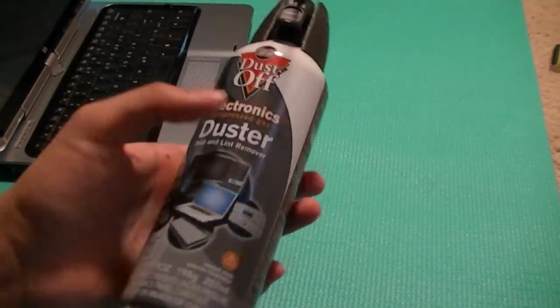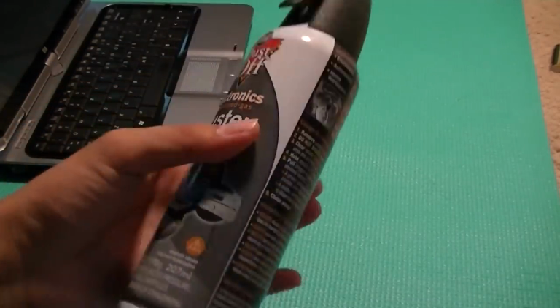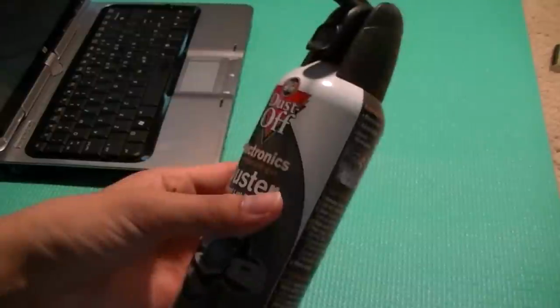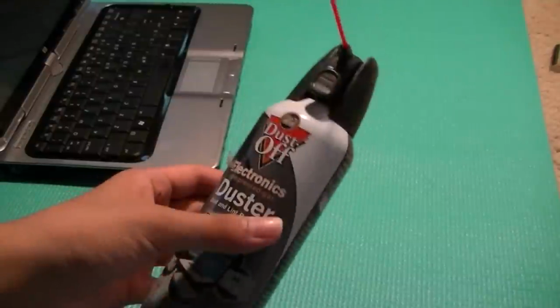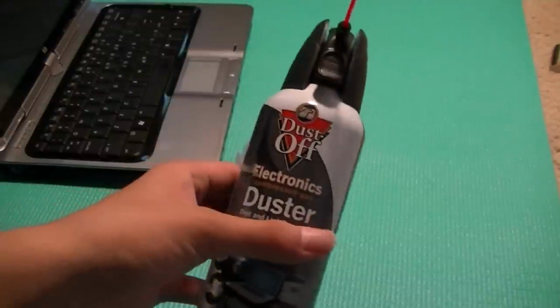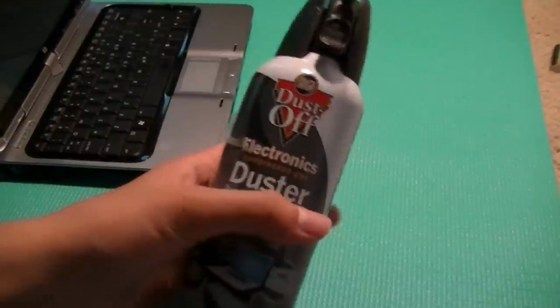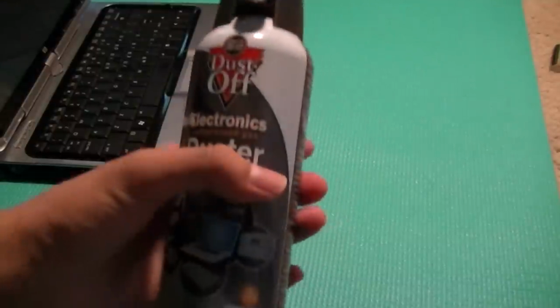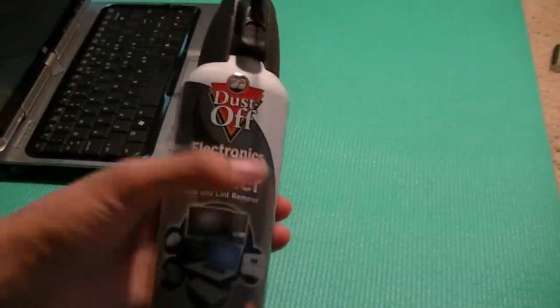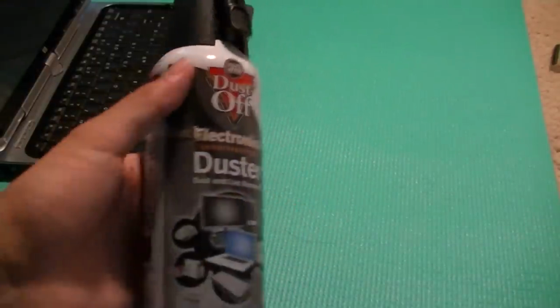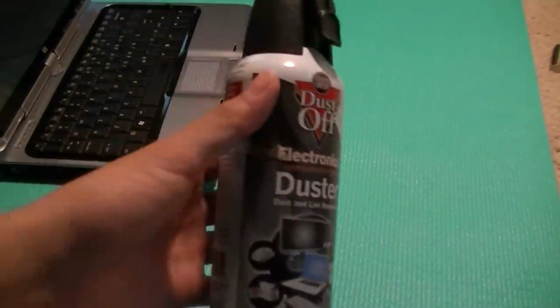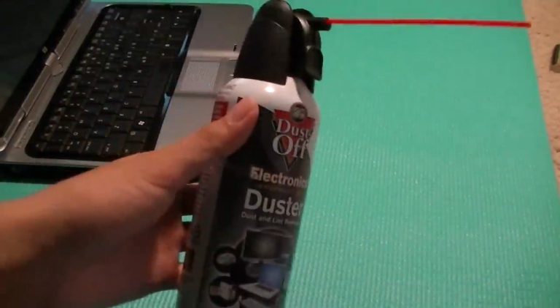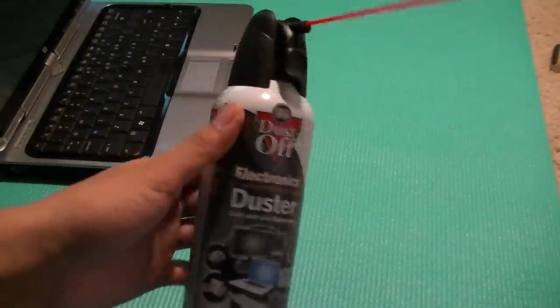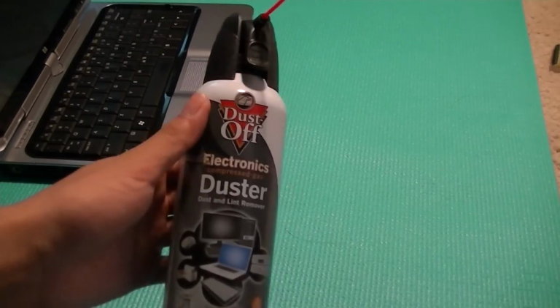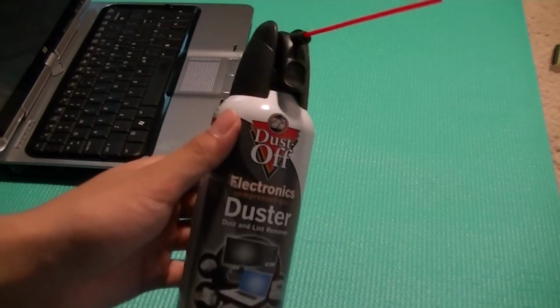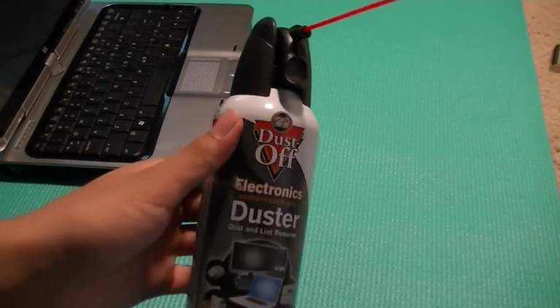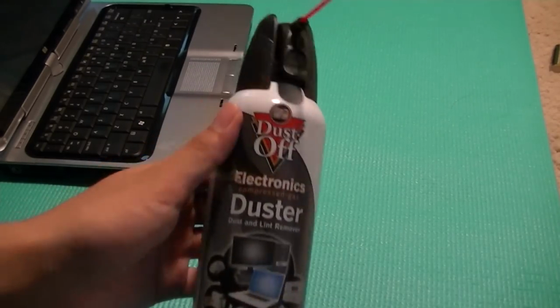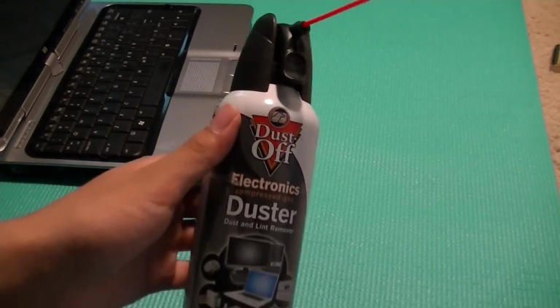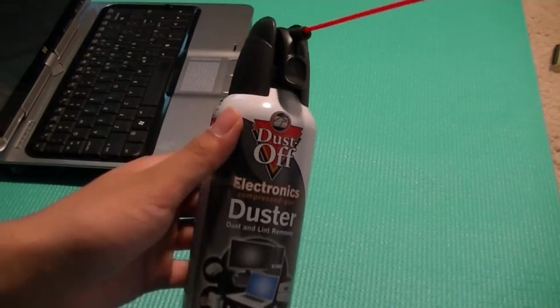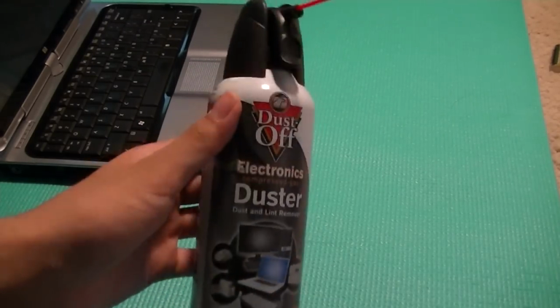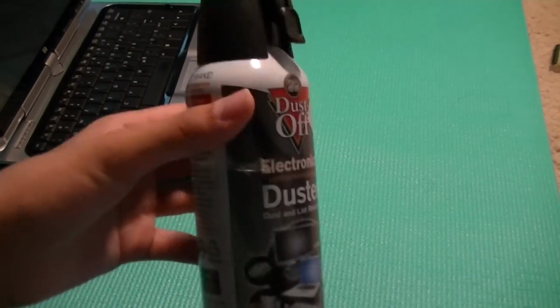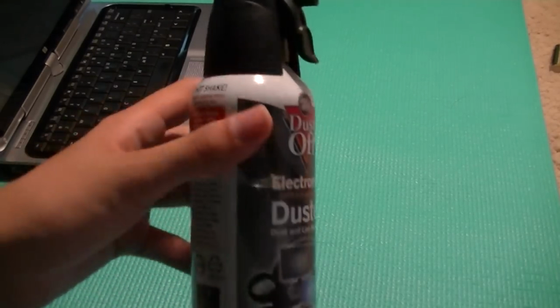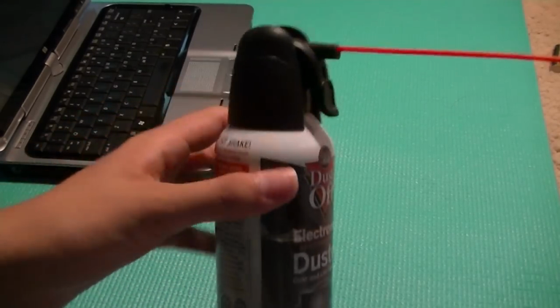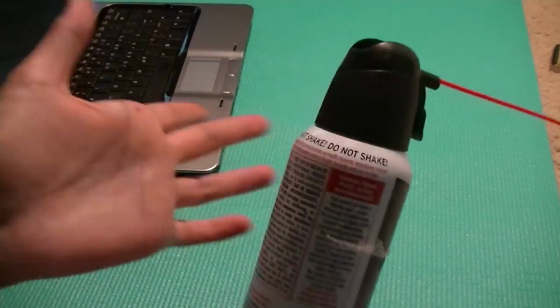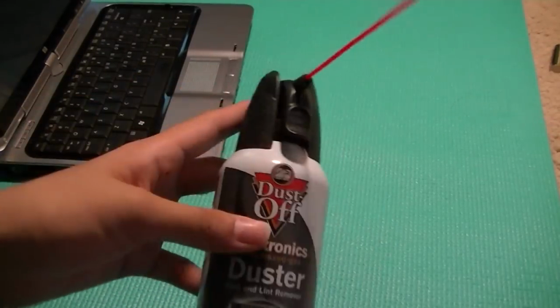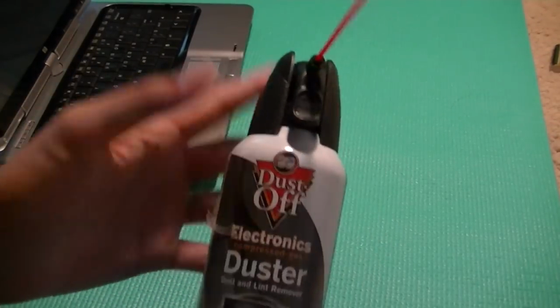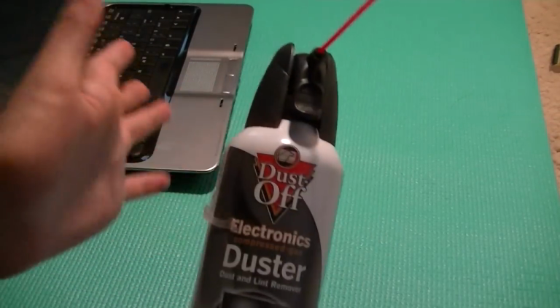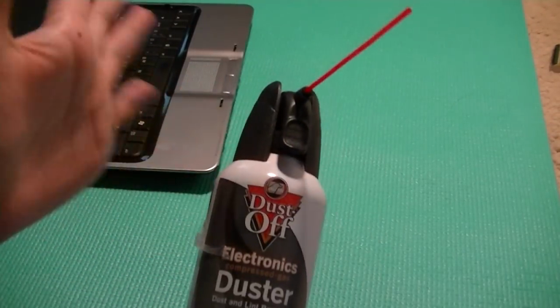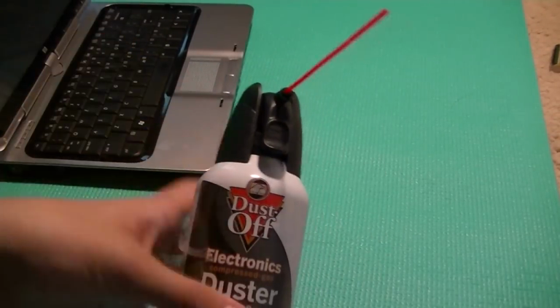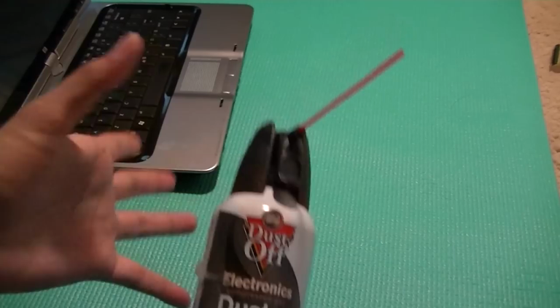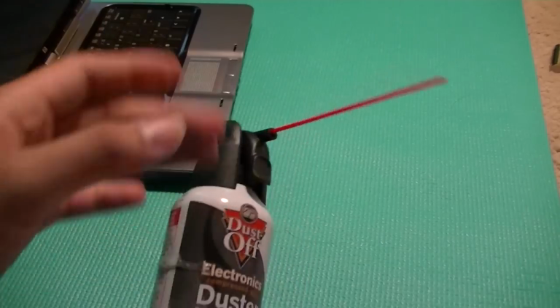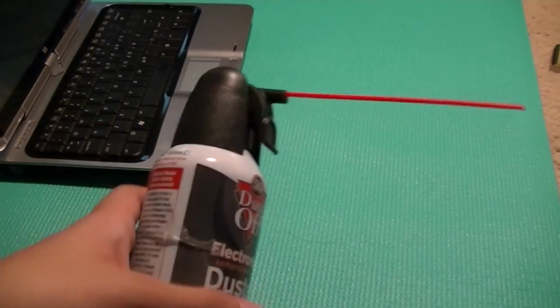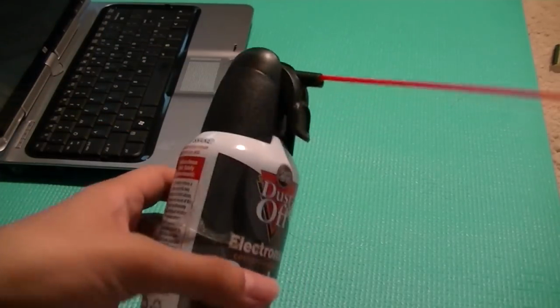It comes in a pack of three and retails for around $8 to $9, so it's very inexpensive. You can get it at Staples, Amazon.com, or even eBay. It's a pretty generic compressed gas duster as far as those are concerned.